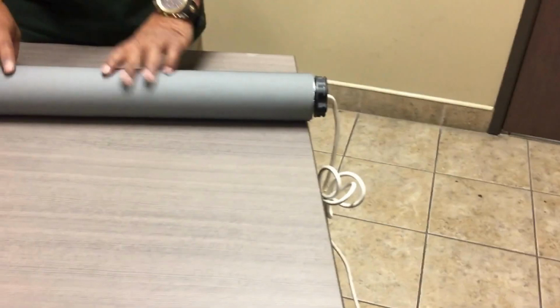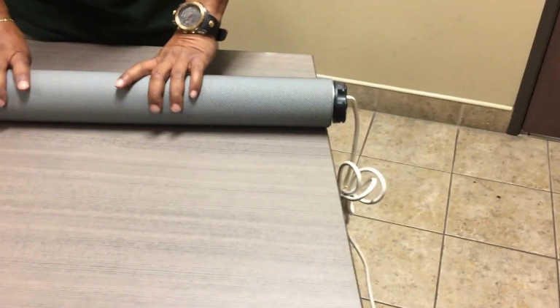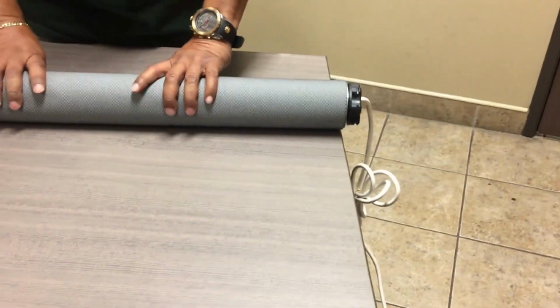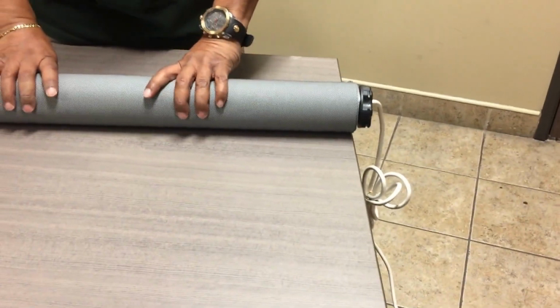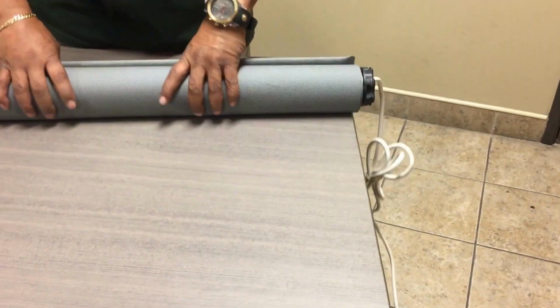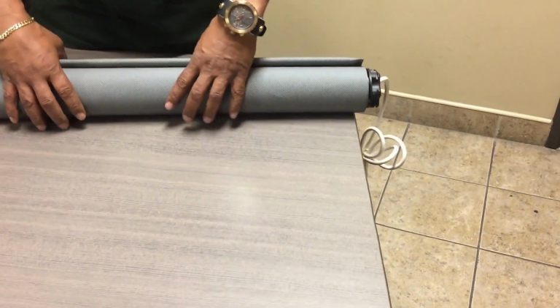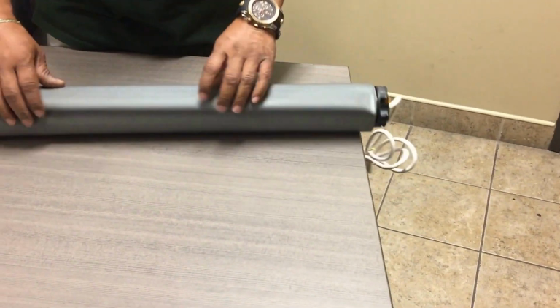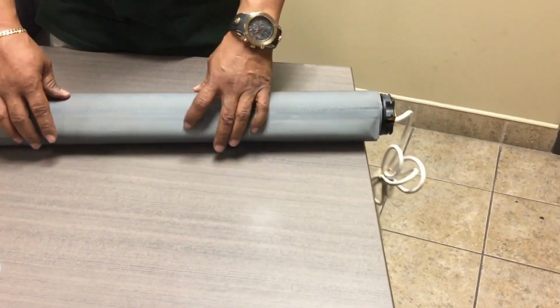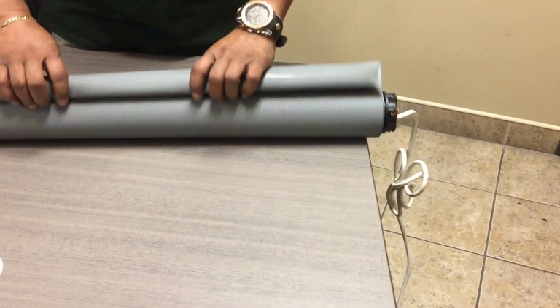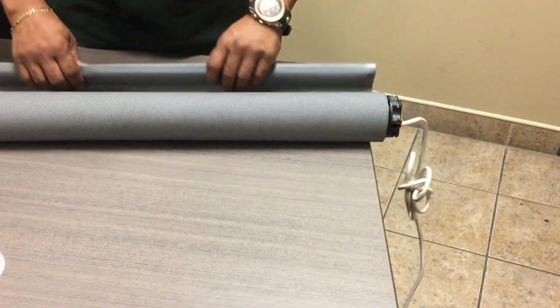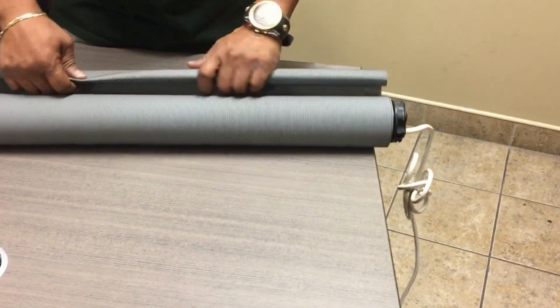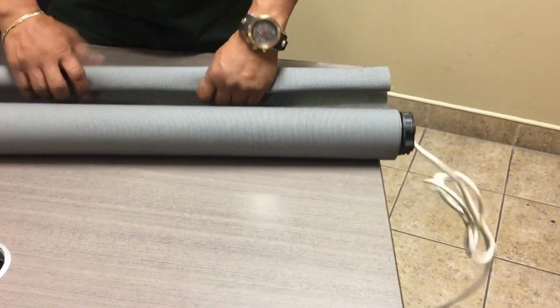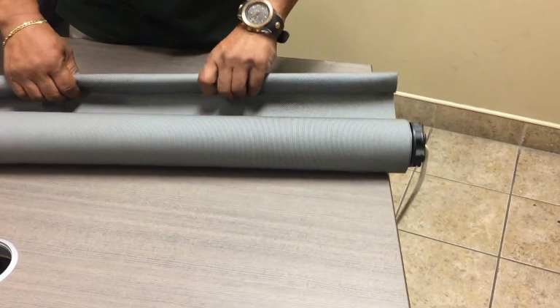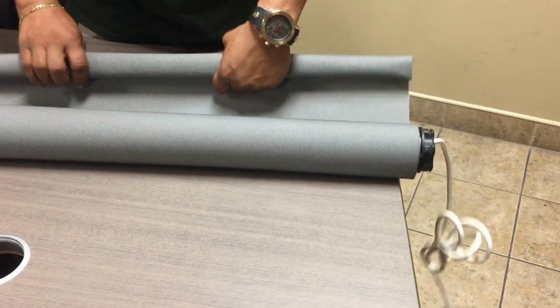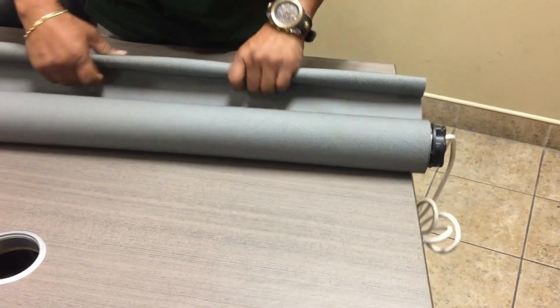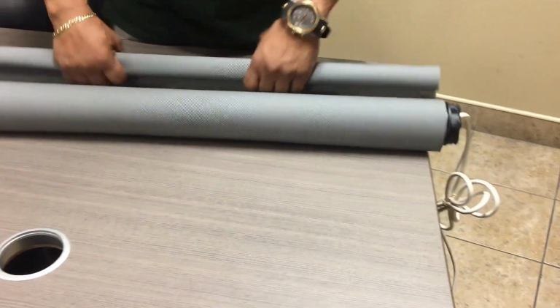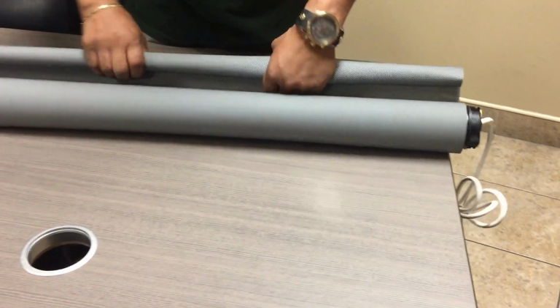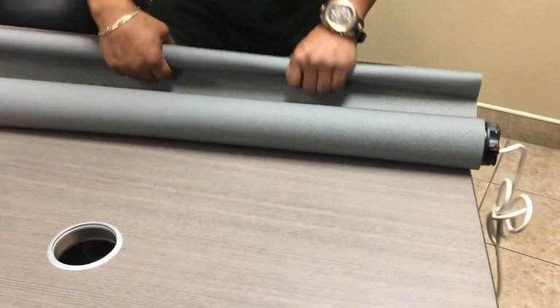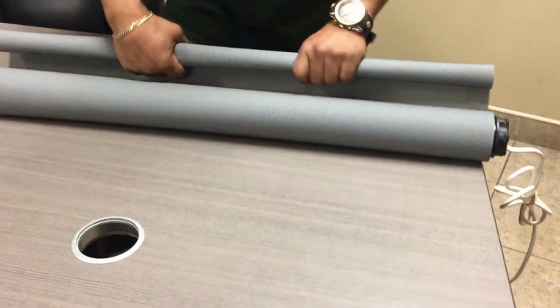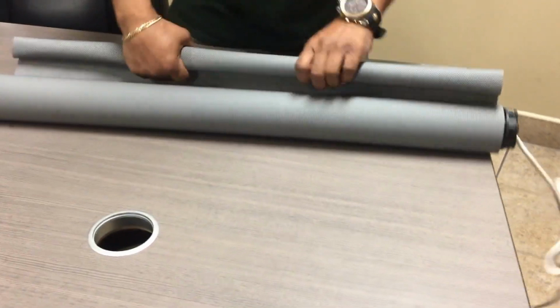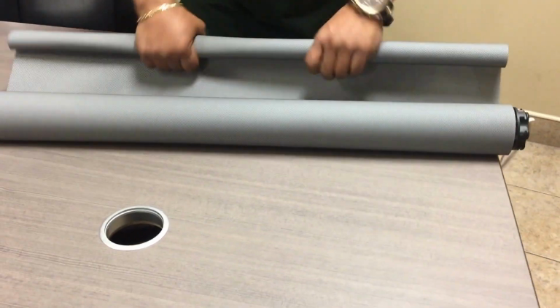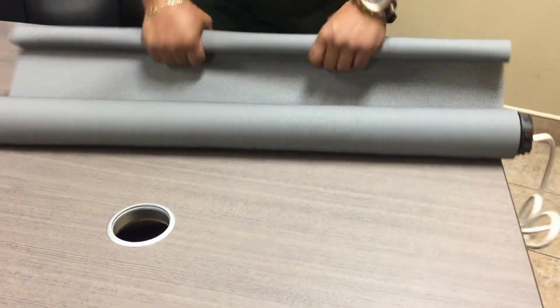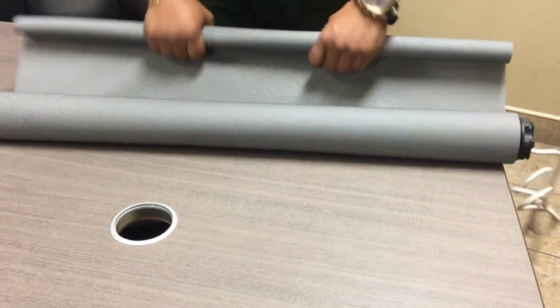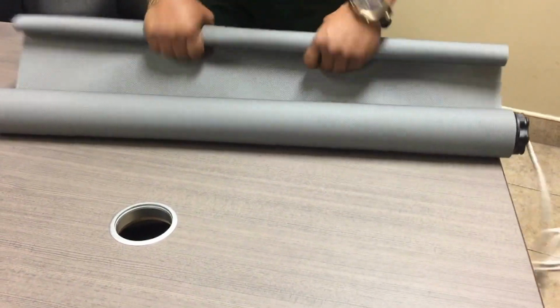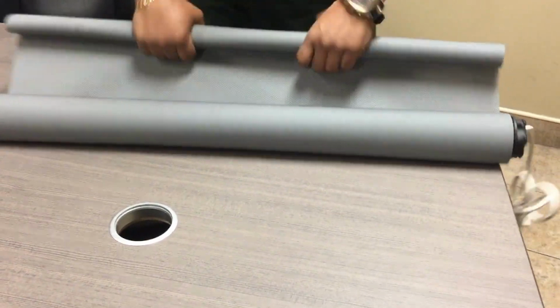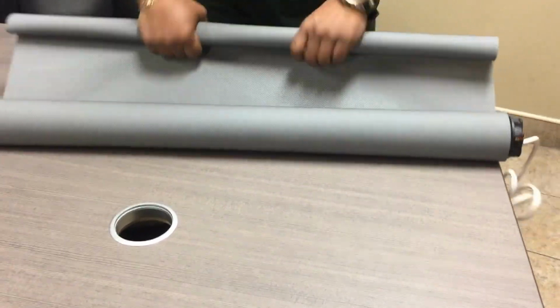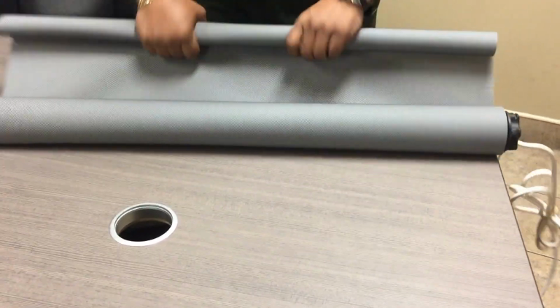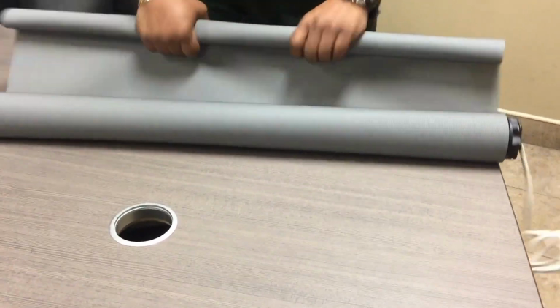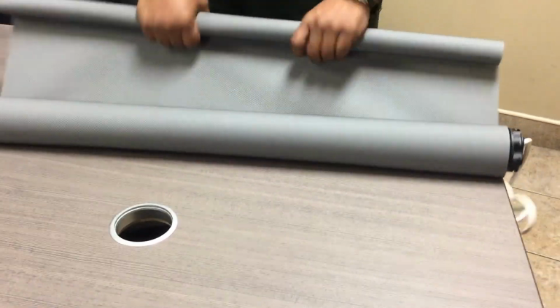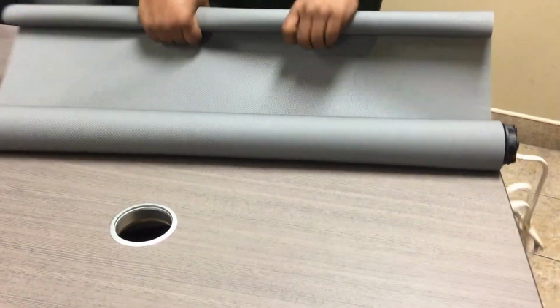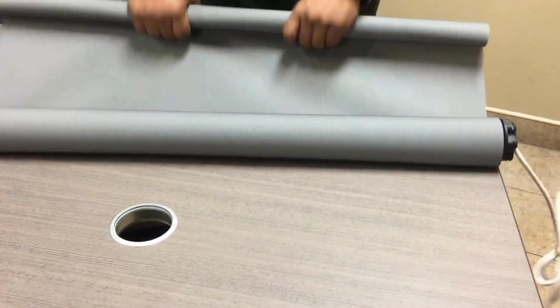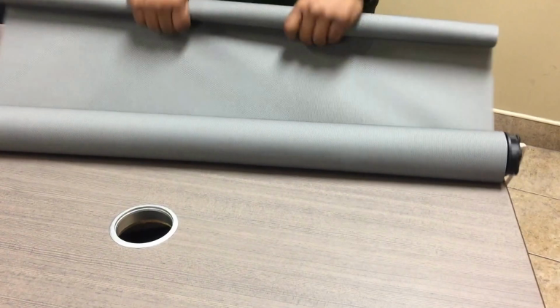All right, uninstalling a motor from a motorized plug-in shade. You must roll the shade down until the tube is exposed.